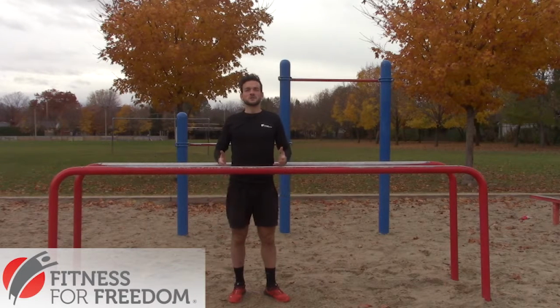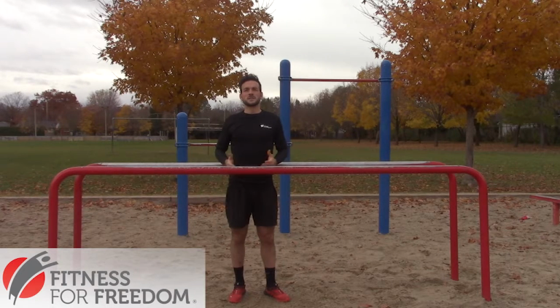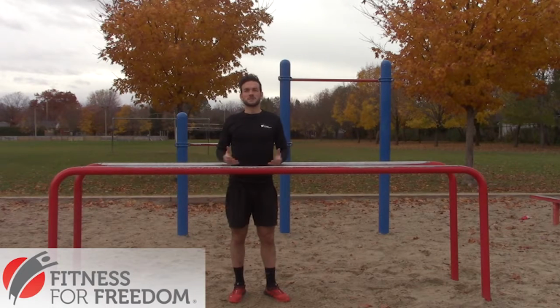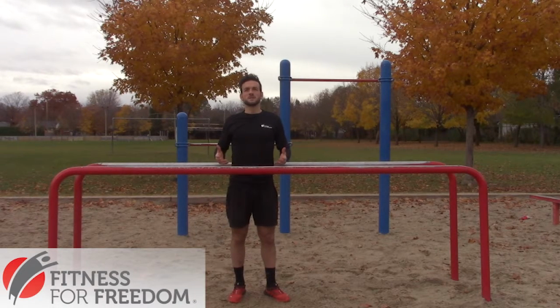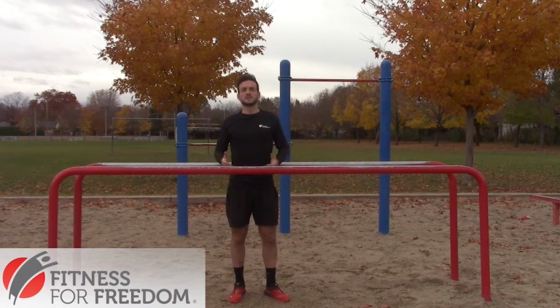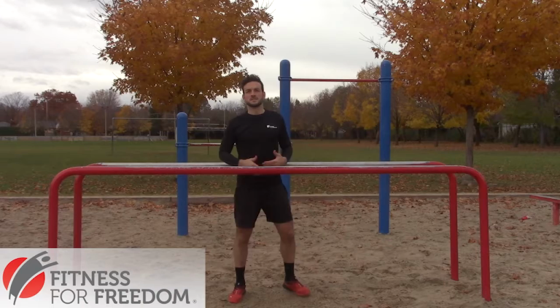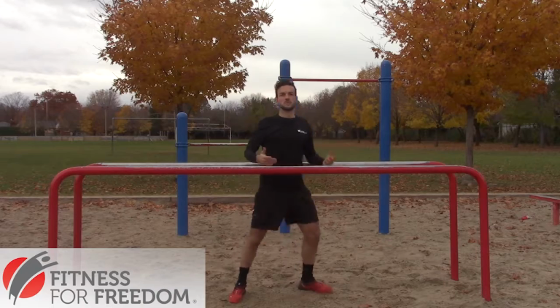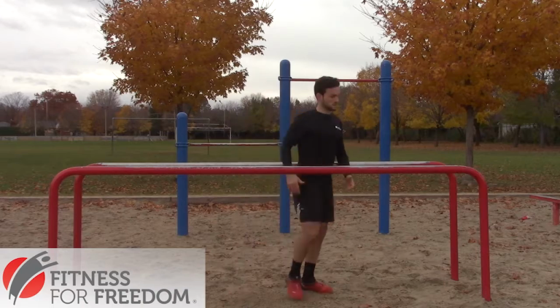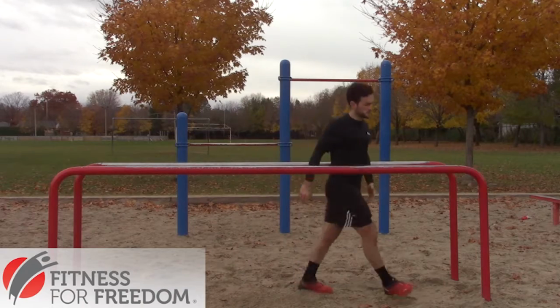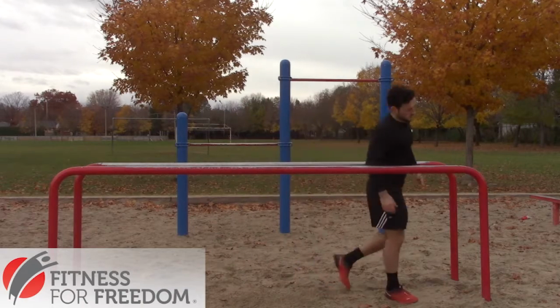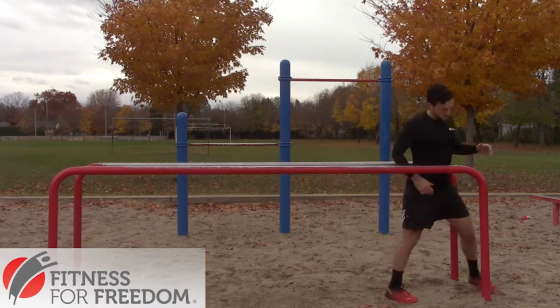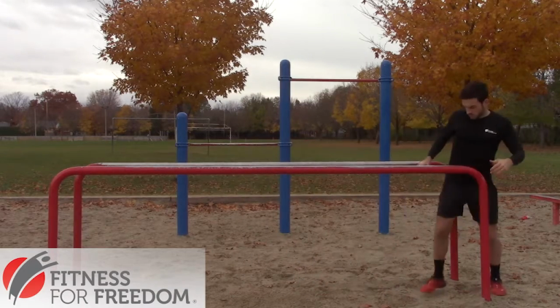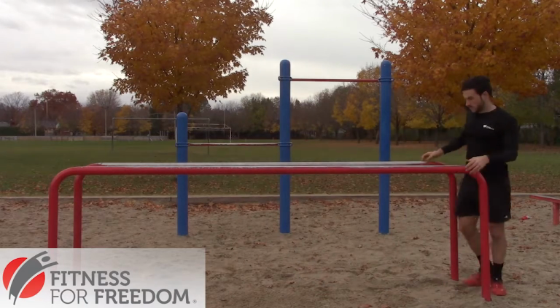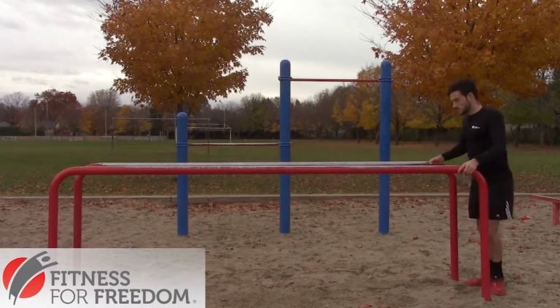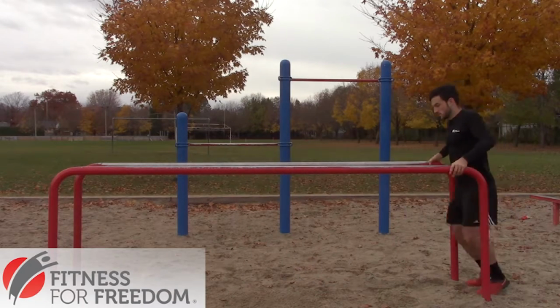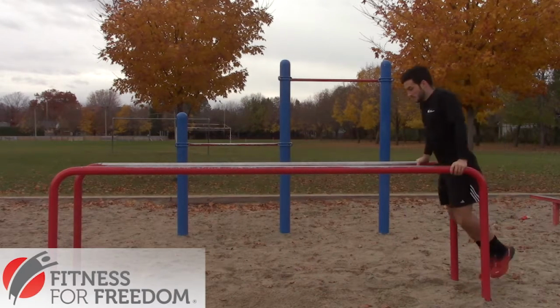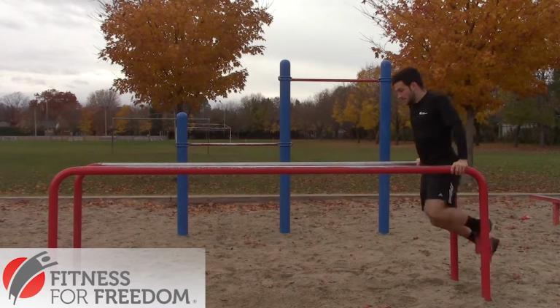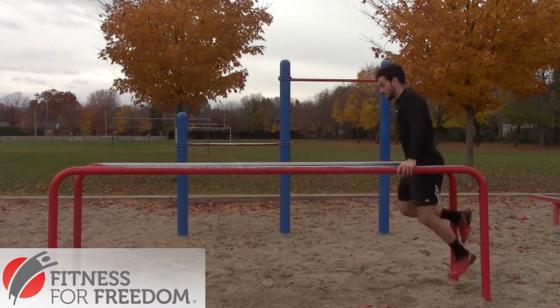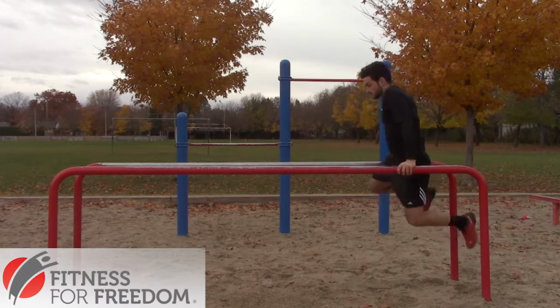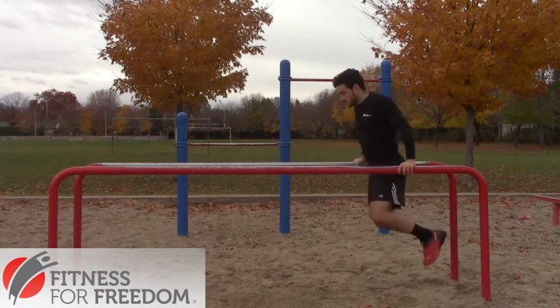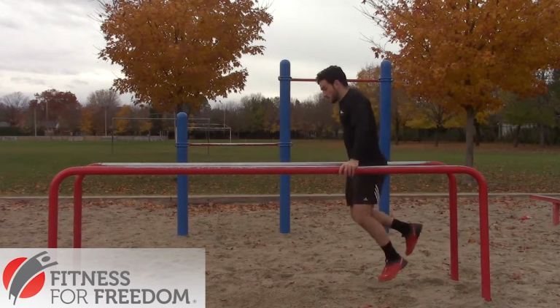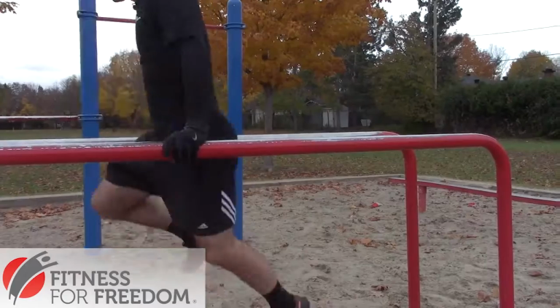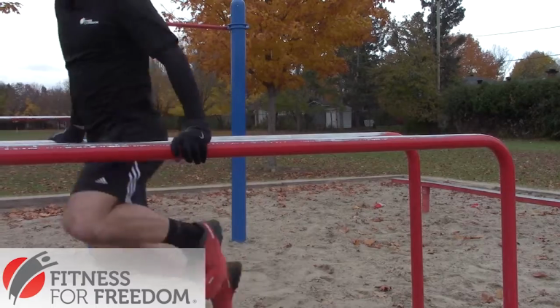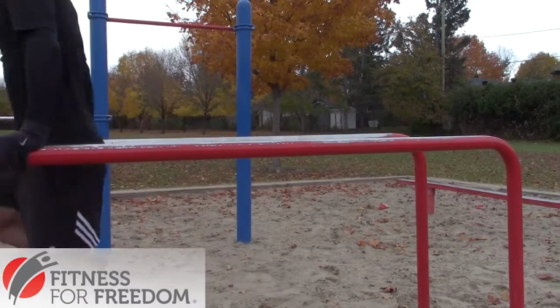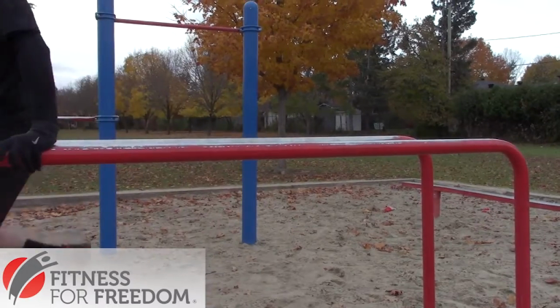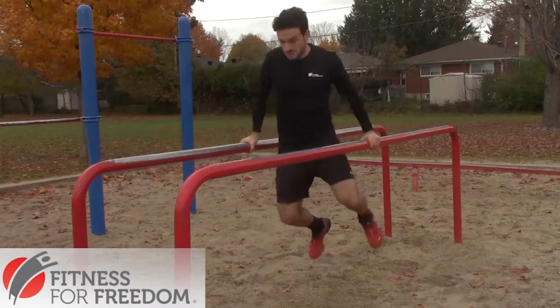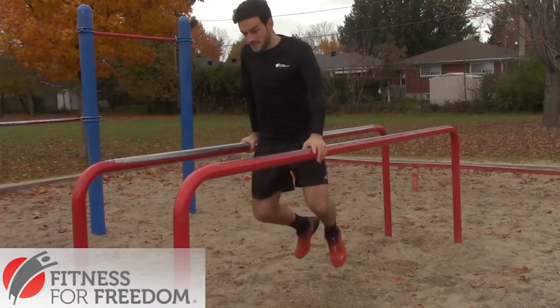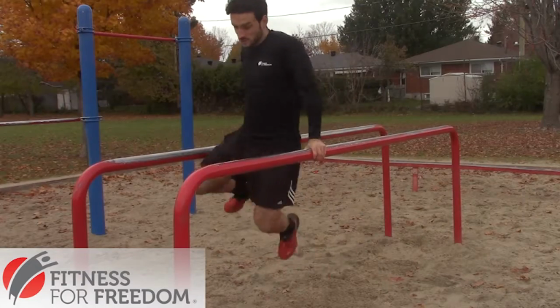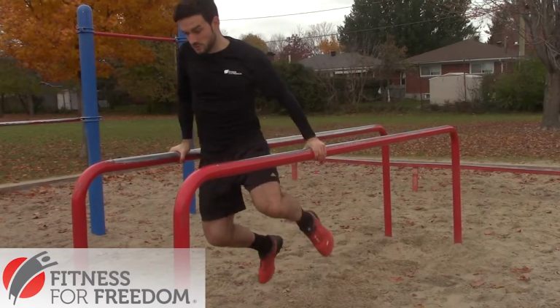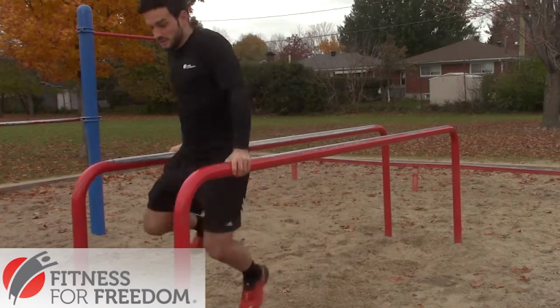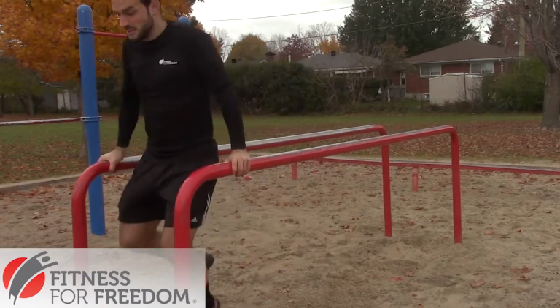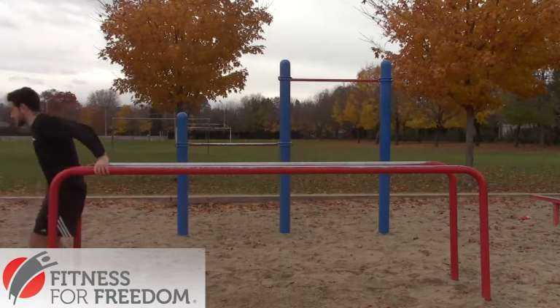The first way to get through these parallel bars is a simple walk through. You approach the obstacle, come in, and then you're simply walking all the way to the other side.